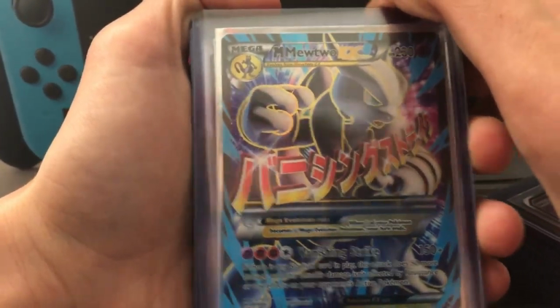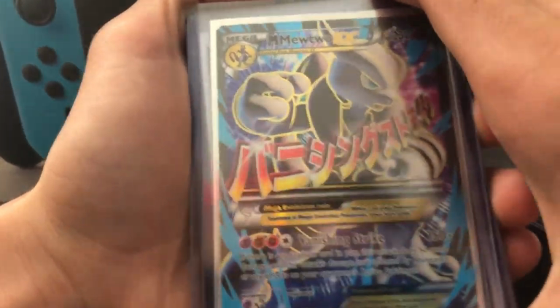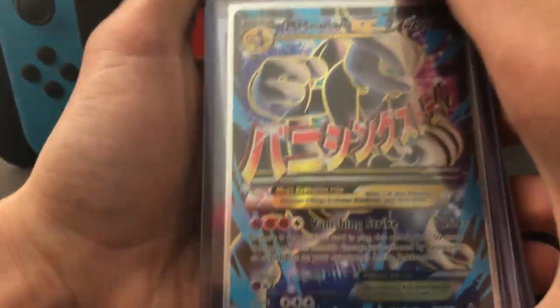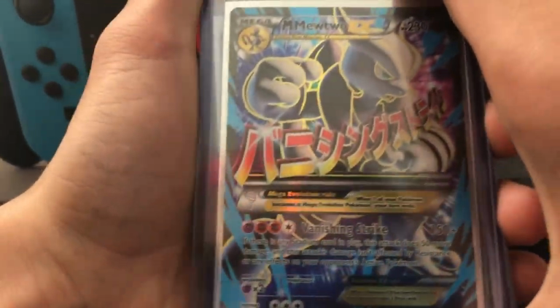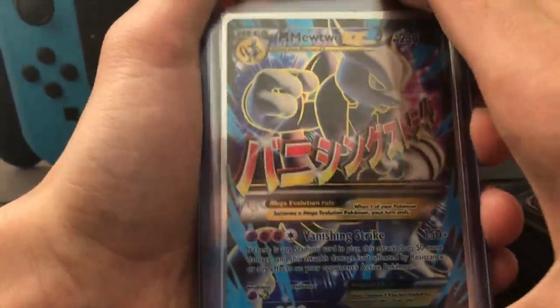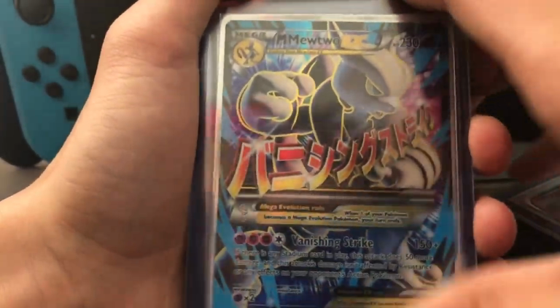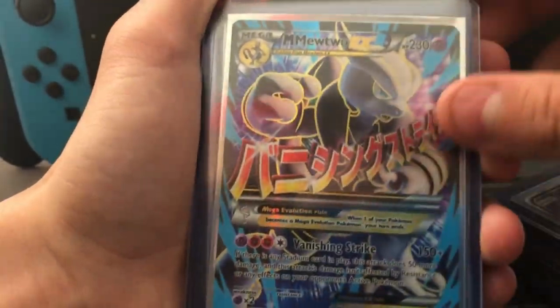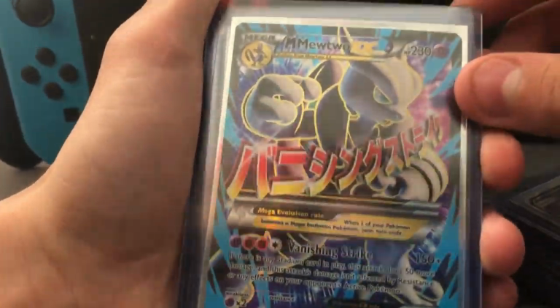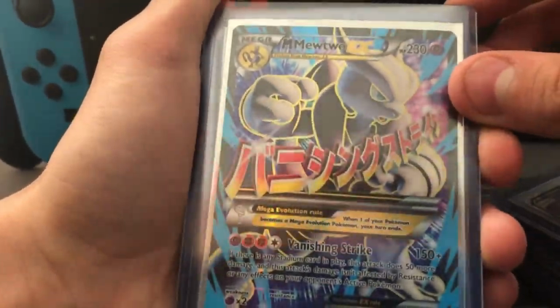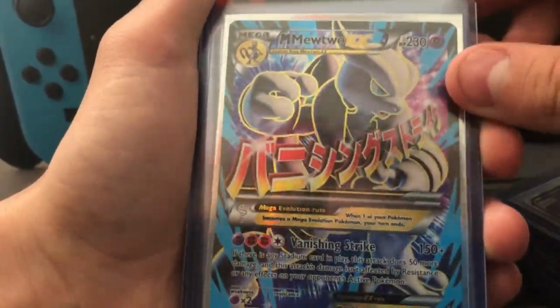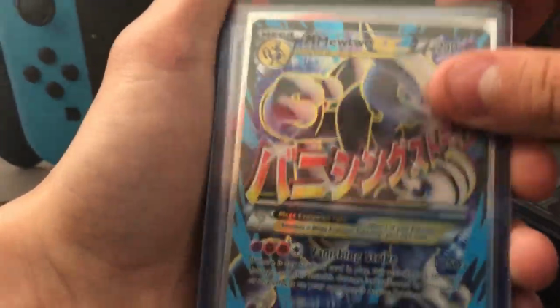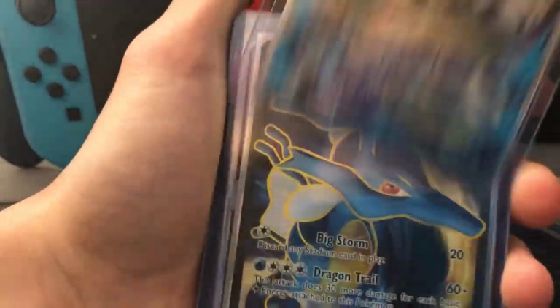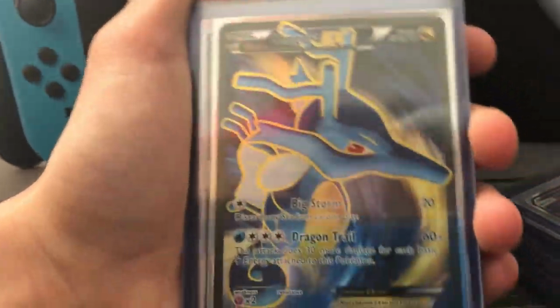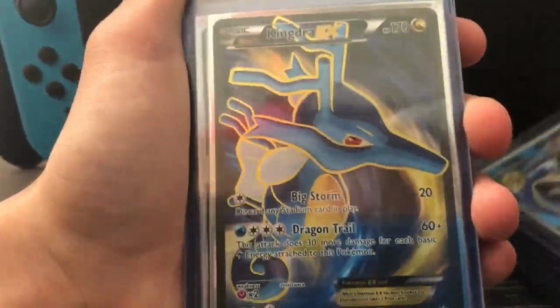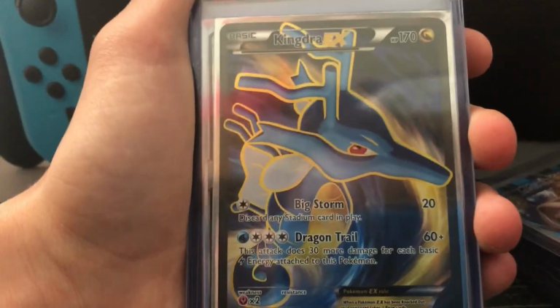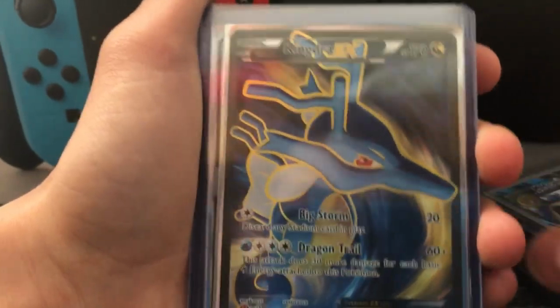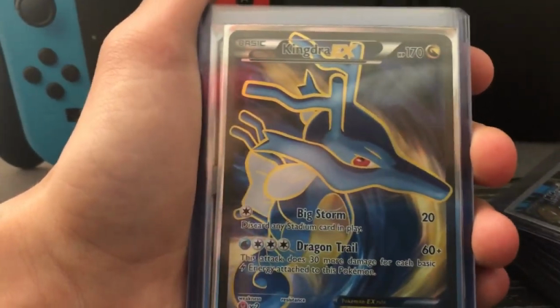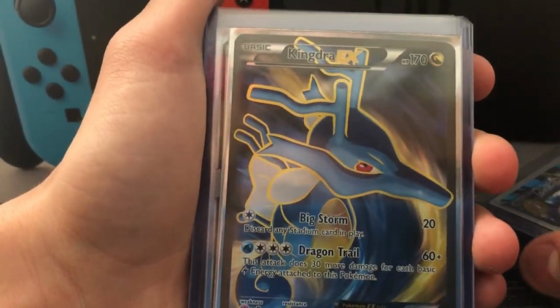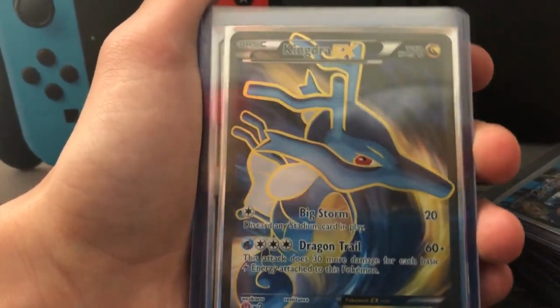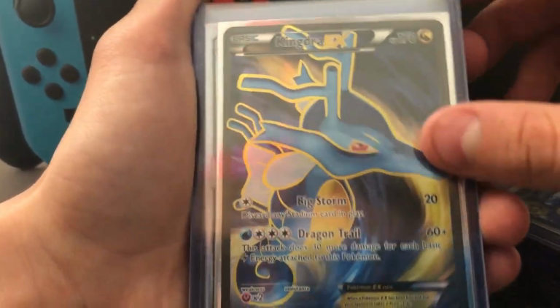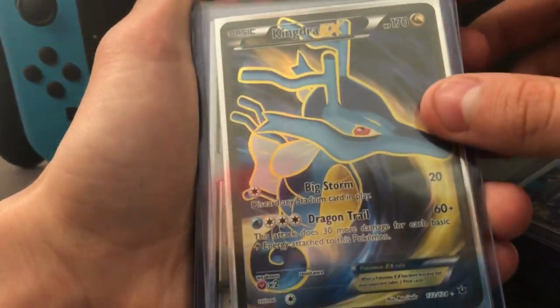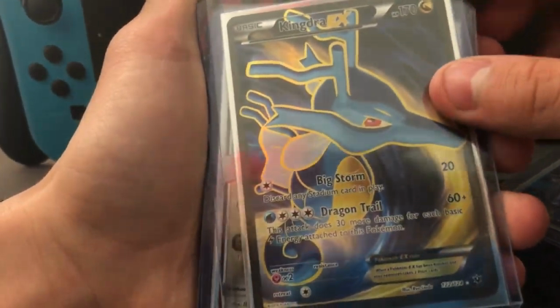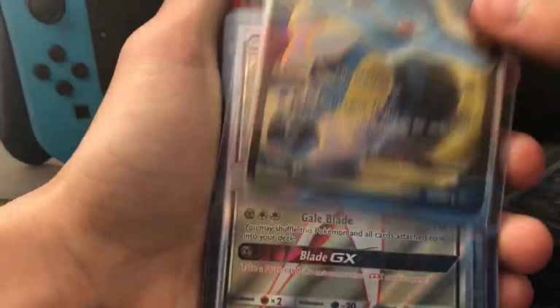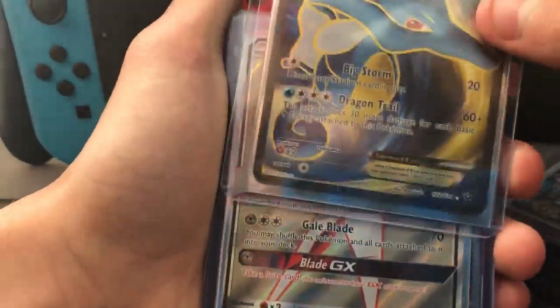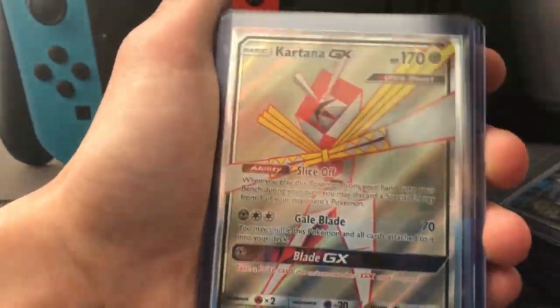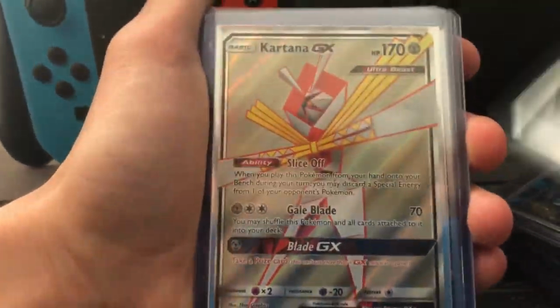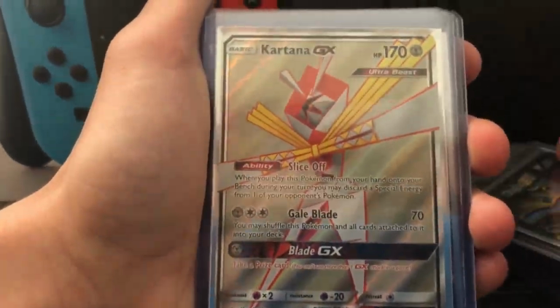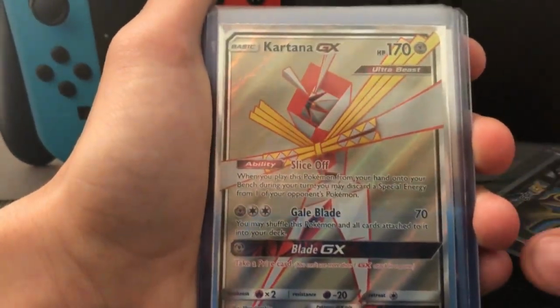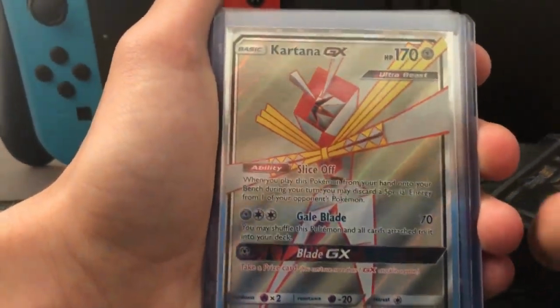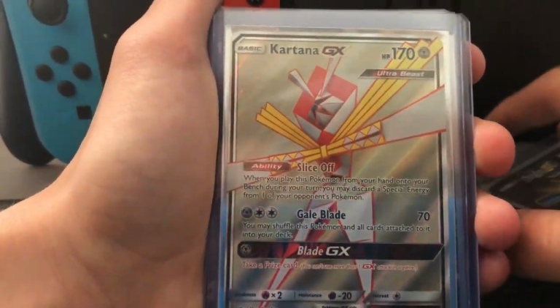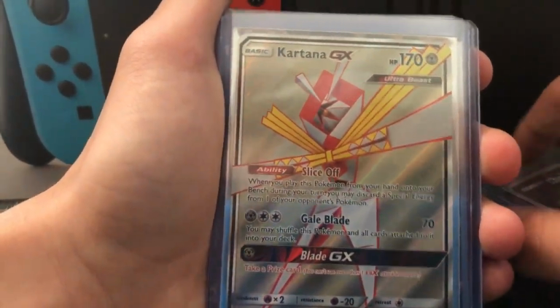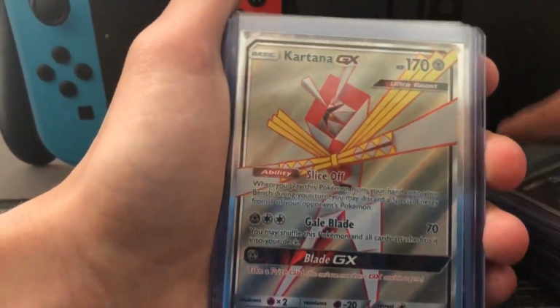Mega Mewtwo EX full art — this one, like, I bought a single pack, I just opened it up, did the card trick, and this is what I pulled. Like, come on — why can't I pull this stuff on camera? This was before I started a YouTube channel though. Kindred EX I got at a trading event. Kartana GX.